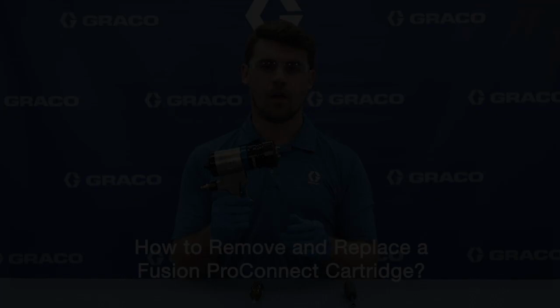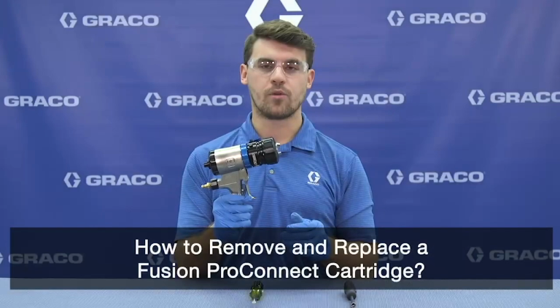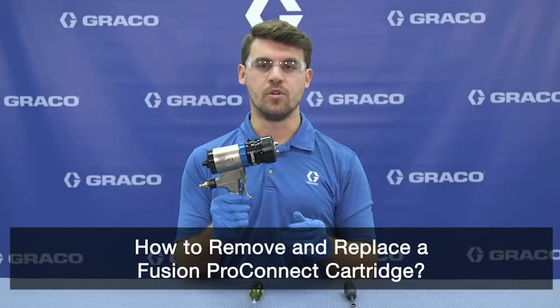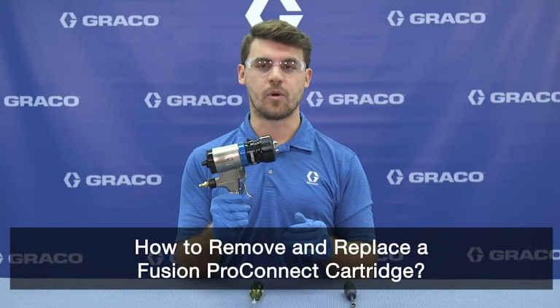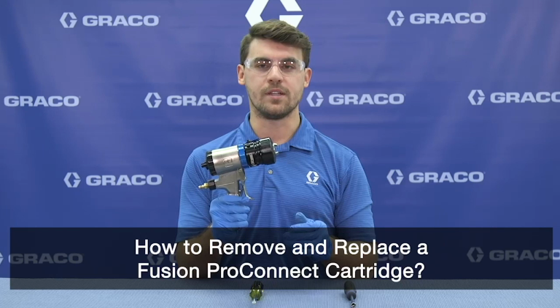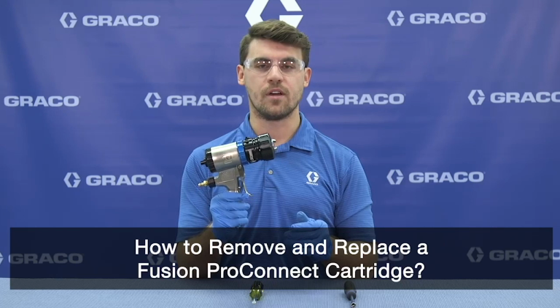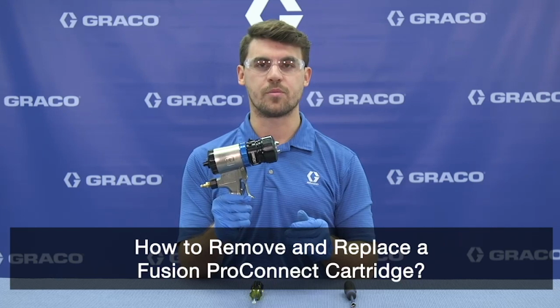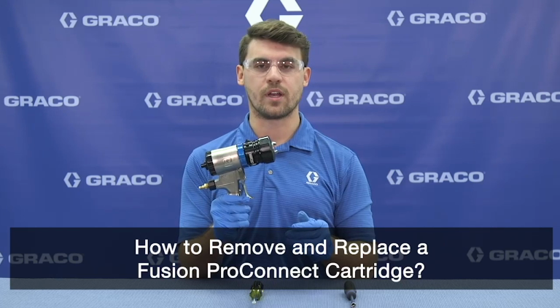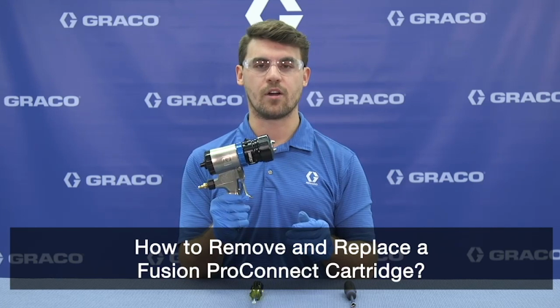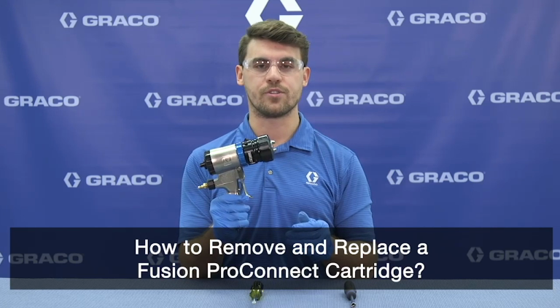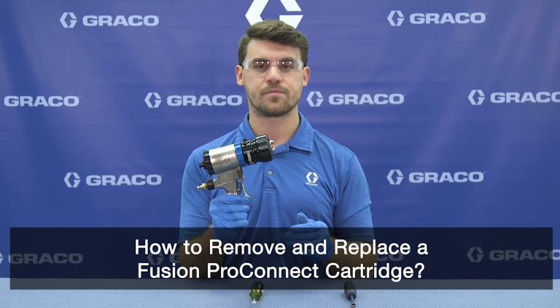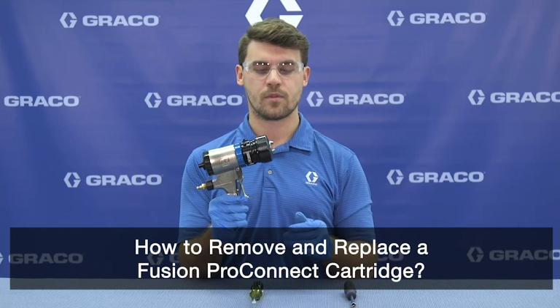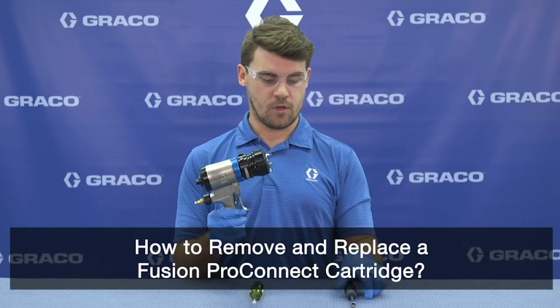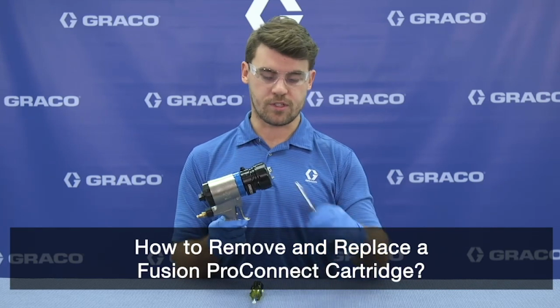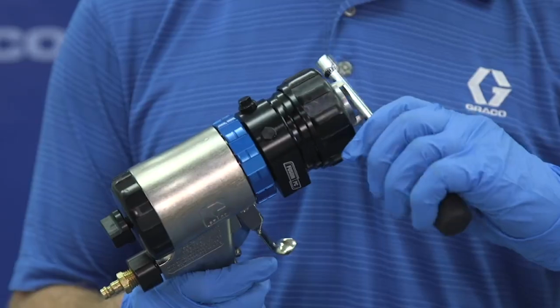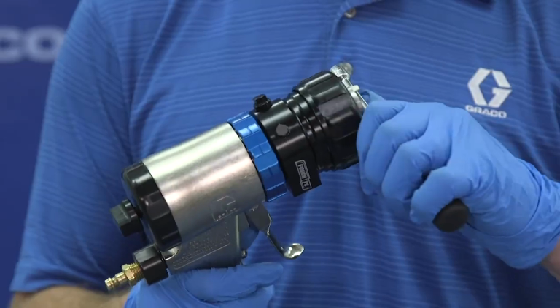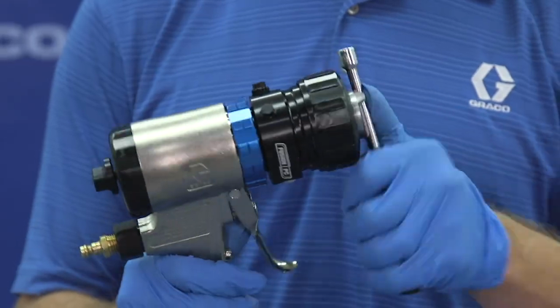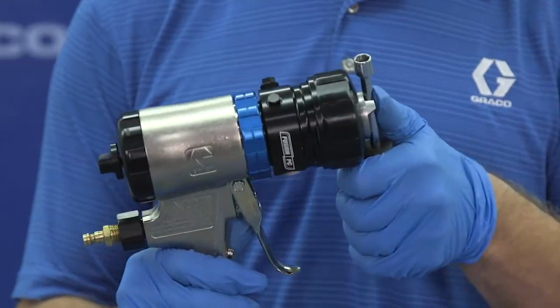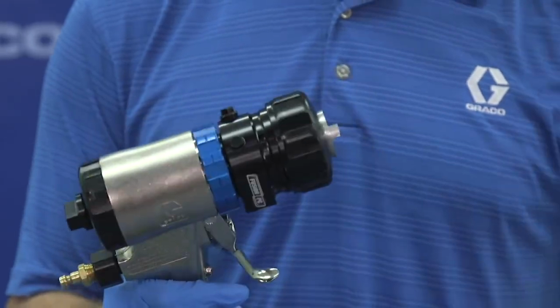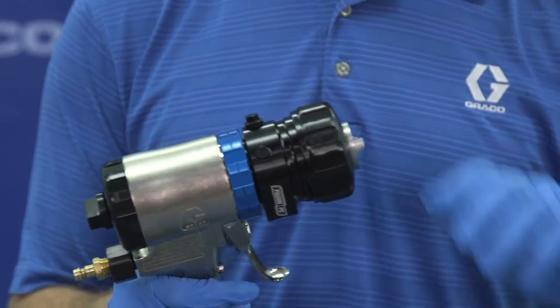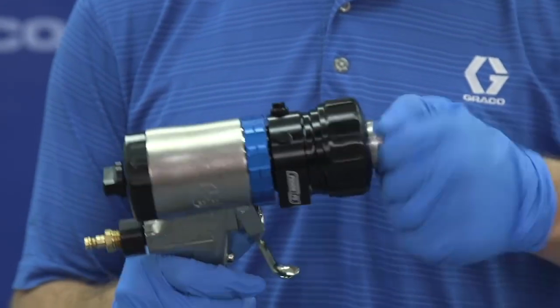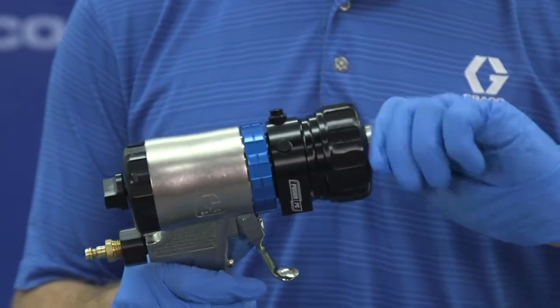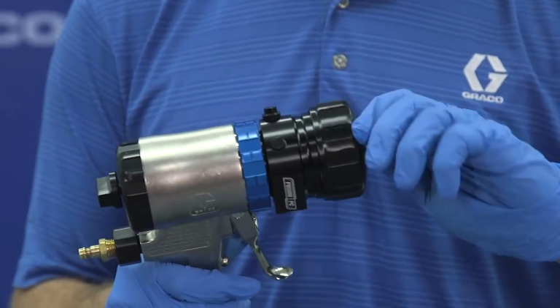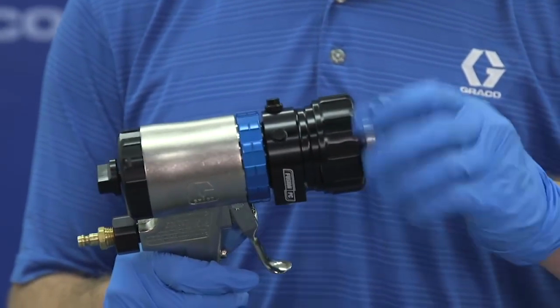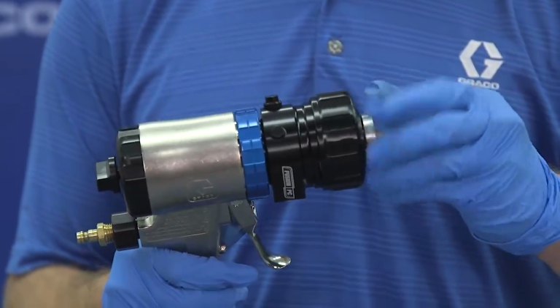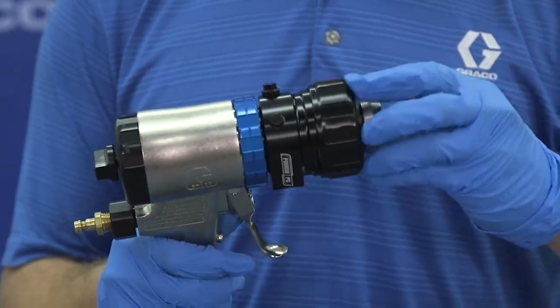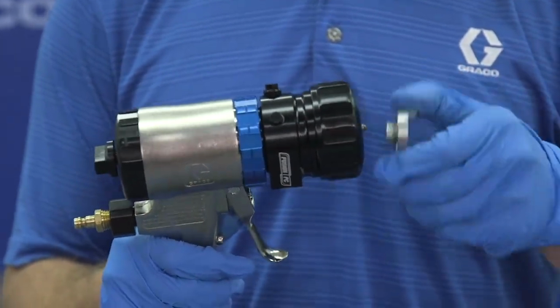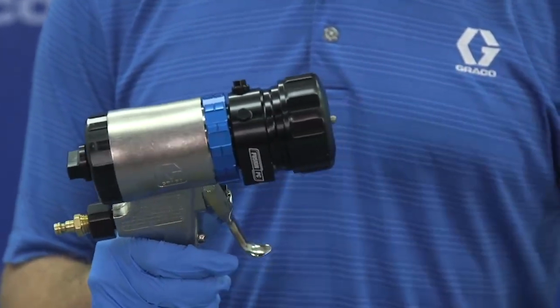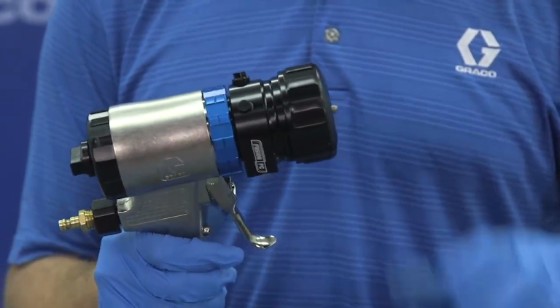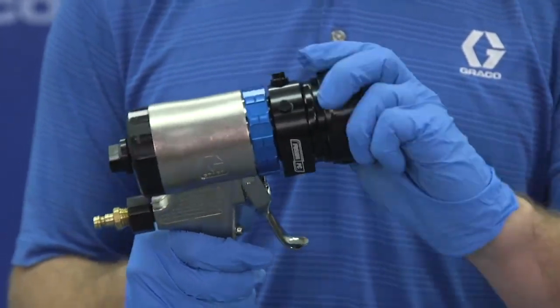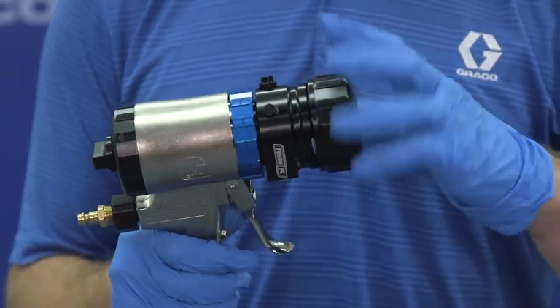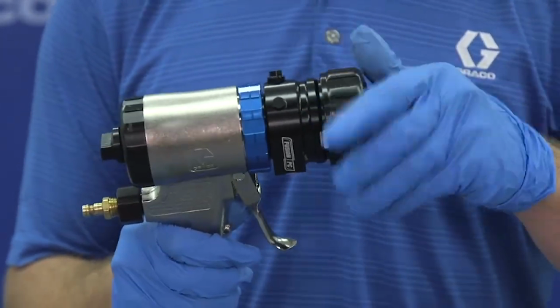How to remove and replace a Fusion Pro Connect cartridge. We're going to start by removing the air cap, followed by removing the retaining ring.